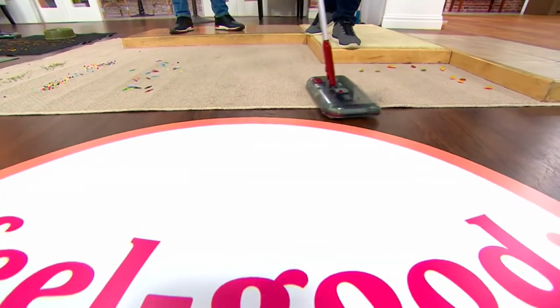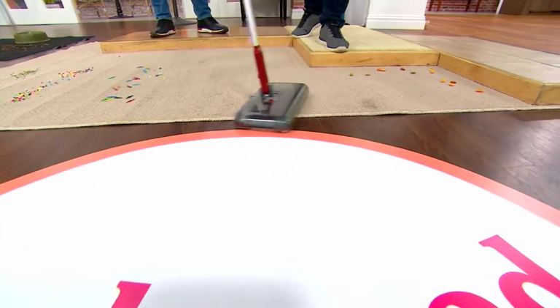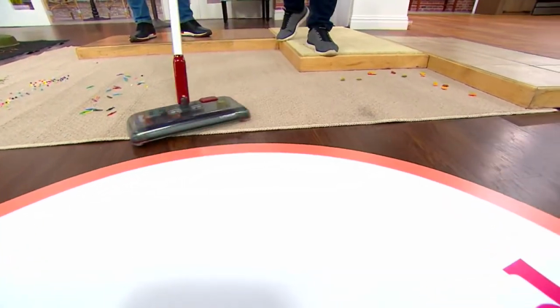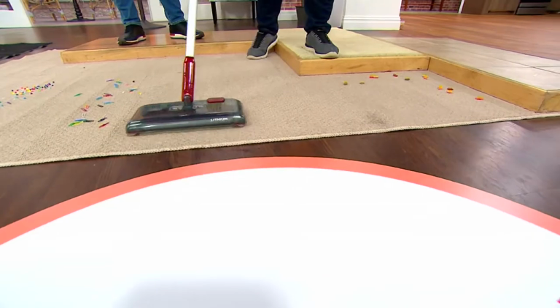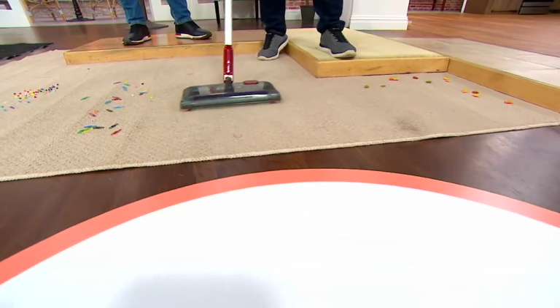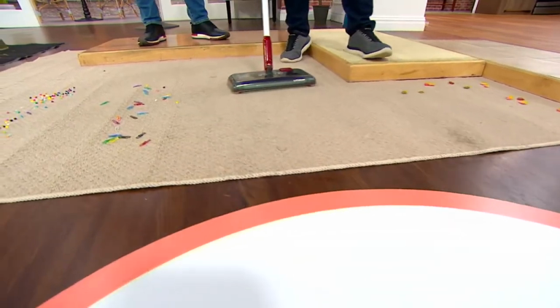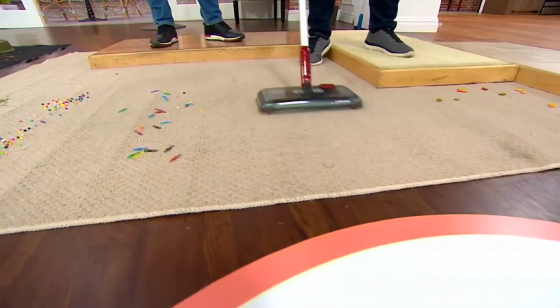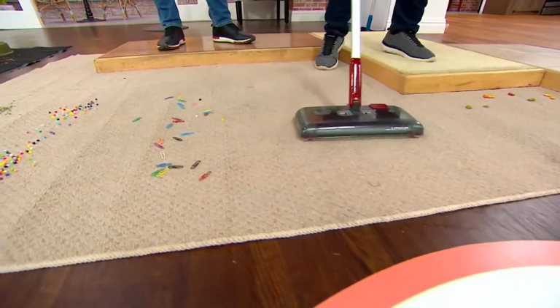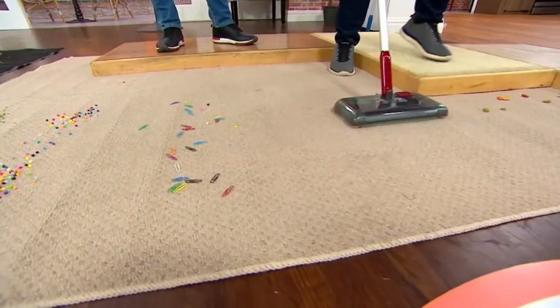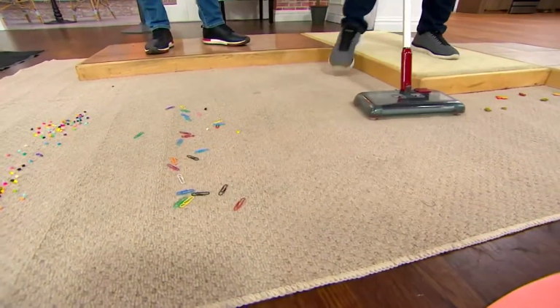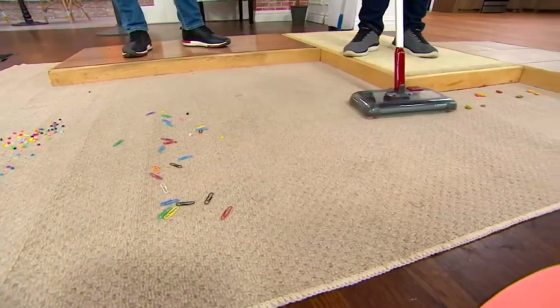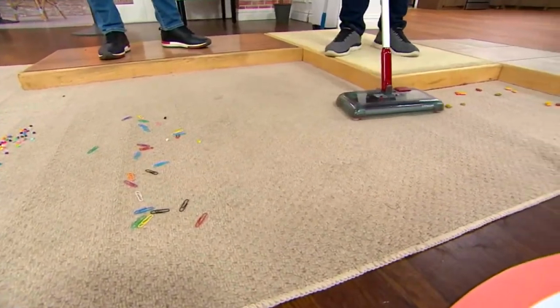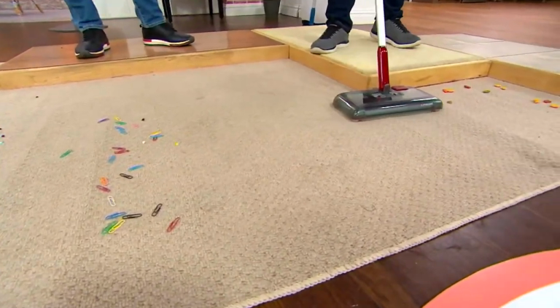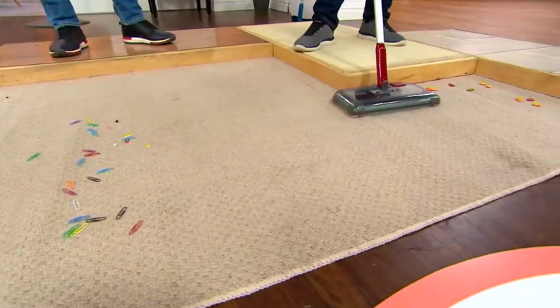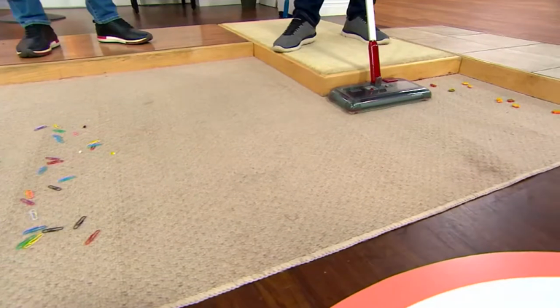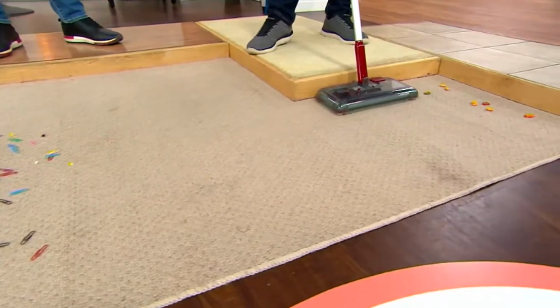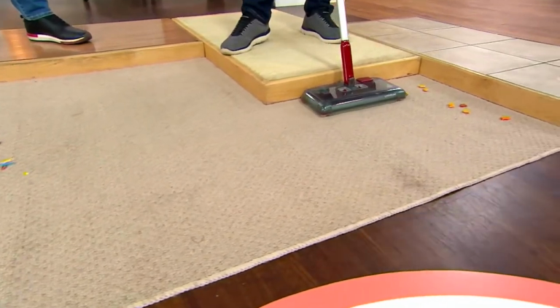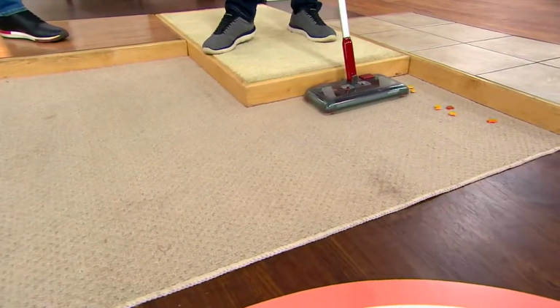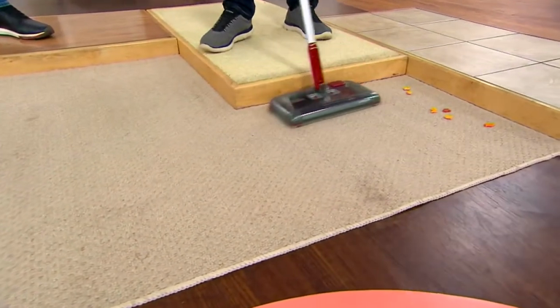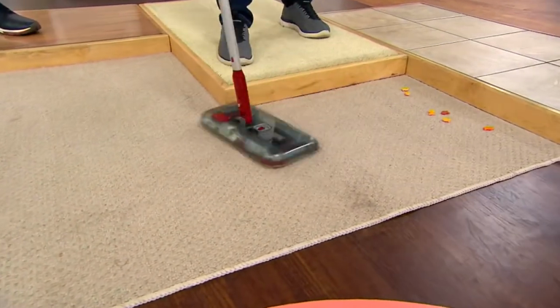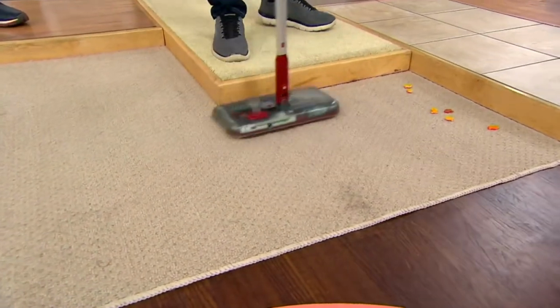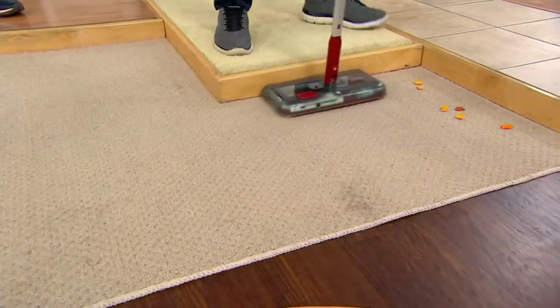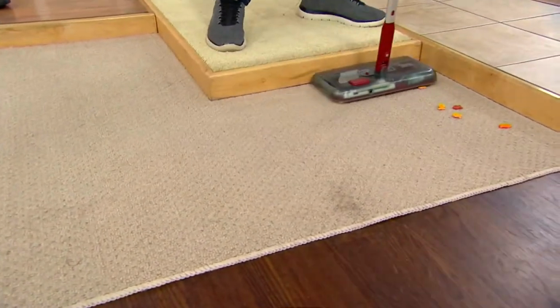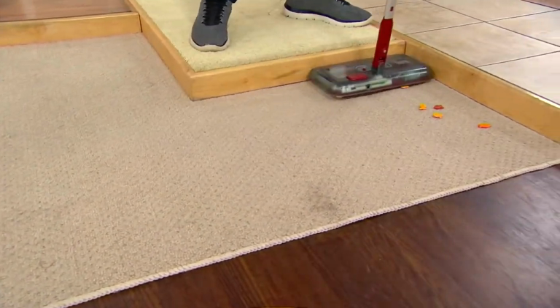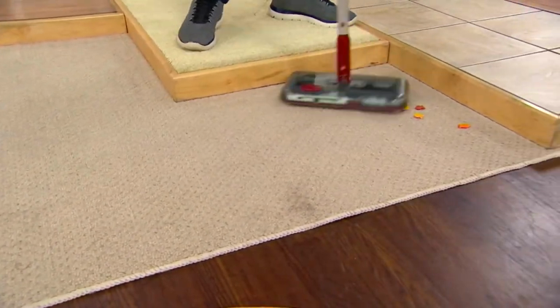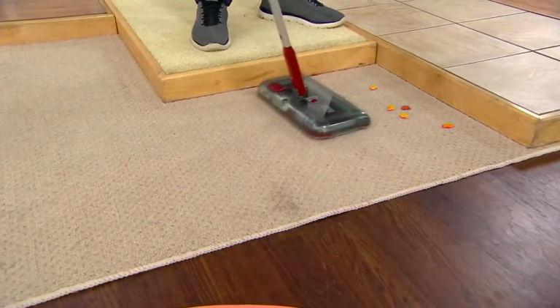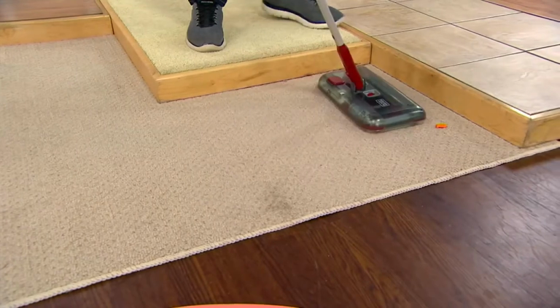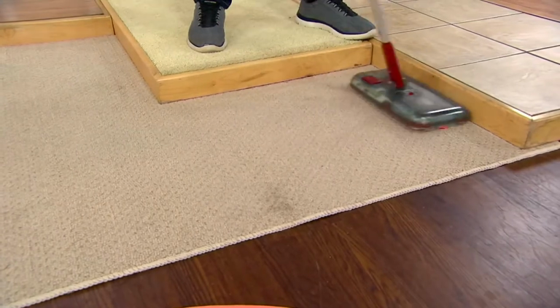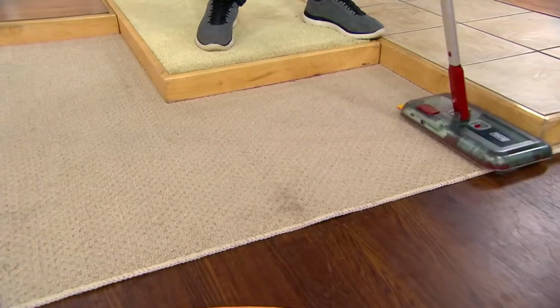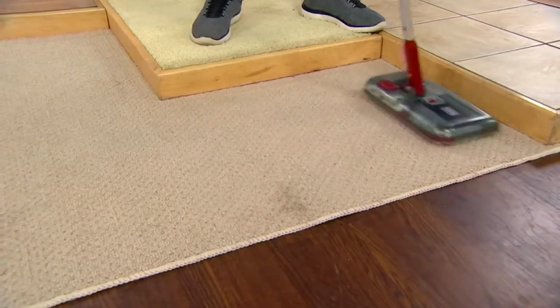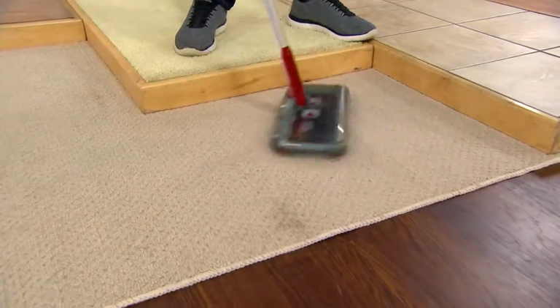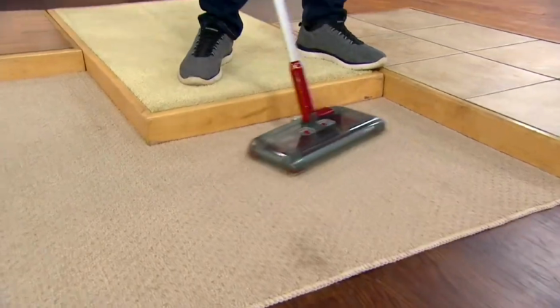Then there are the brush rolls. I can go side to side and now I'm picking up all the mess side to side. I can go up against the baseboard to make sure you're getting everything underneath the toe kick in the kitchen, and it spins 360 degrees.